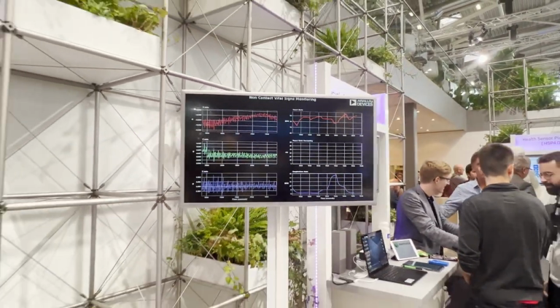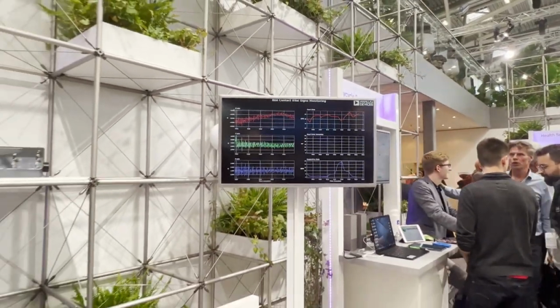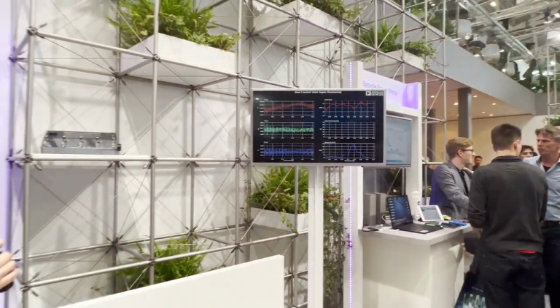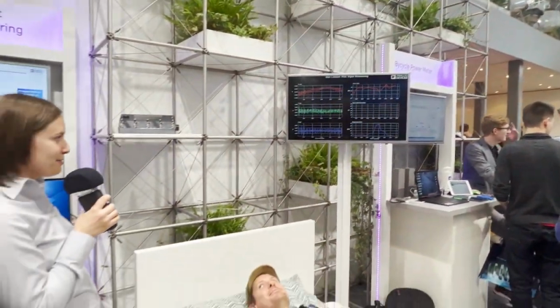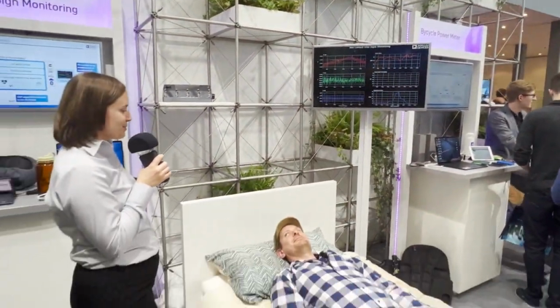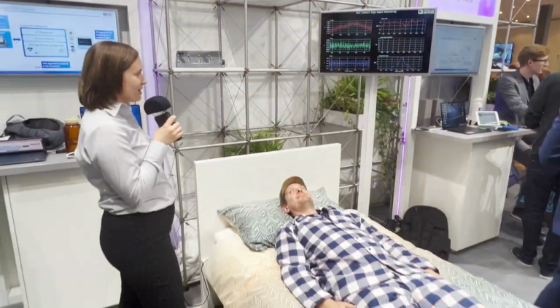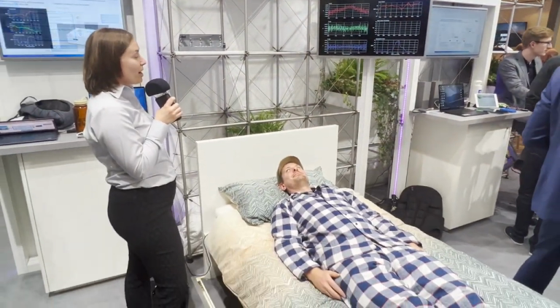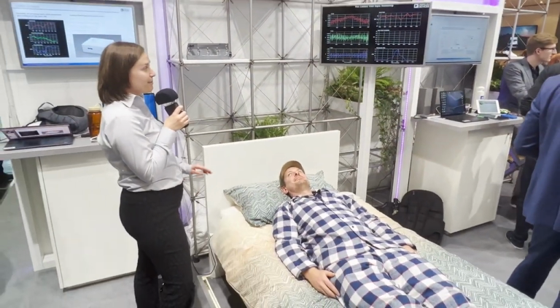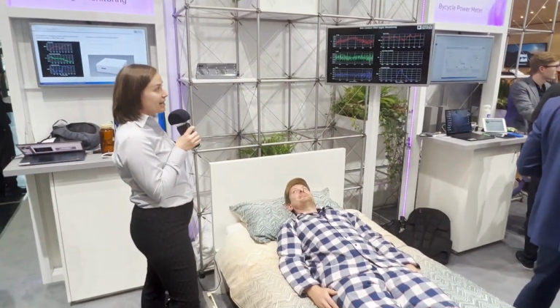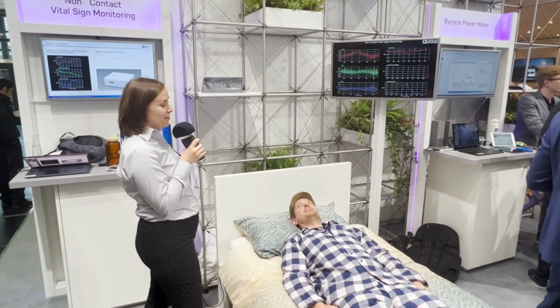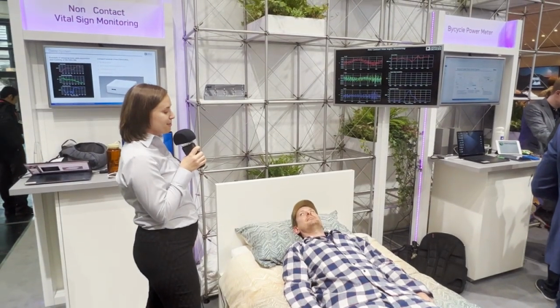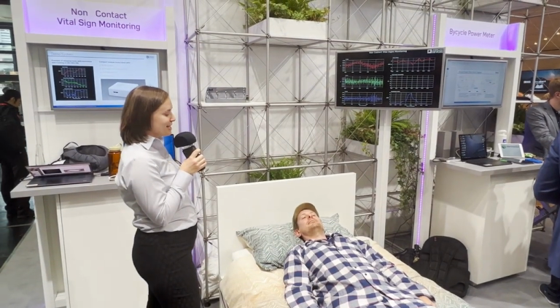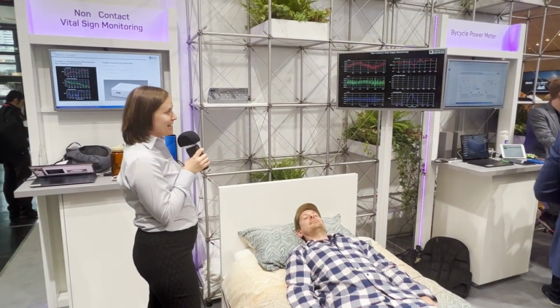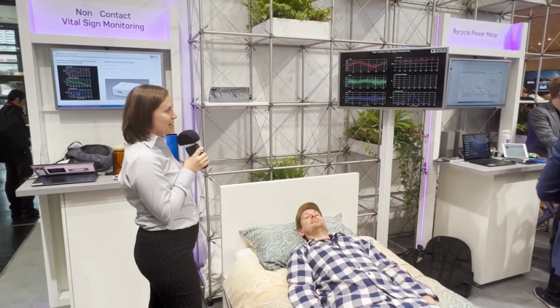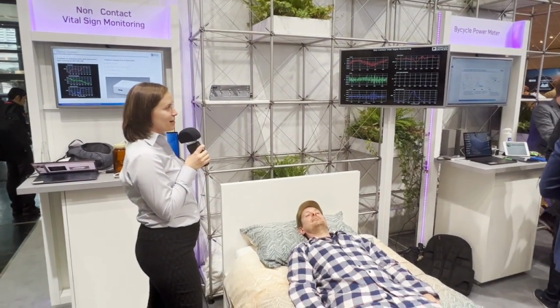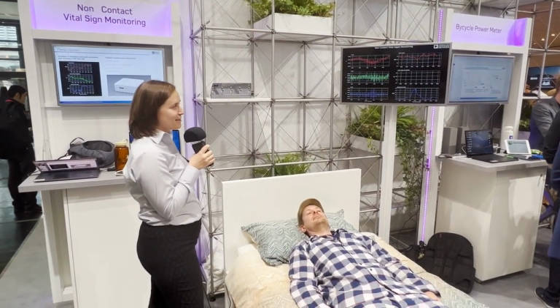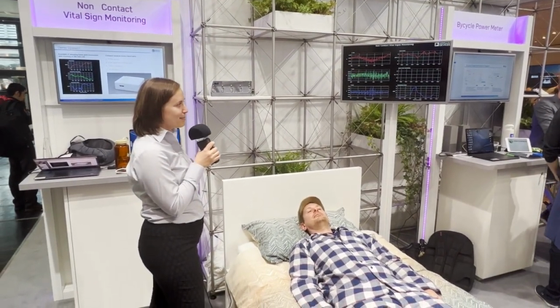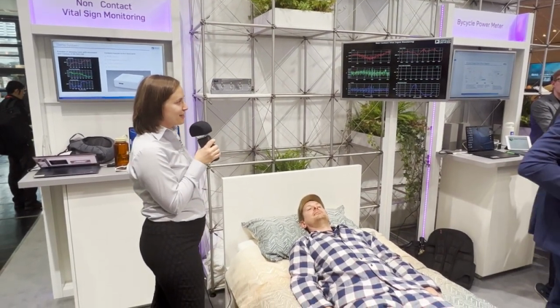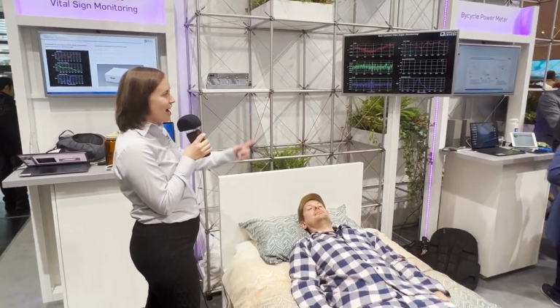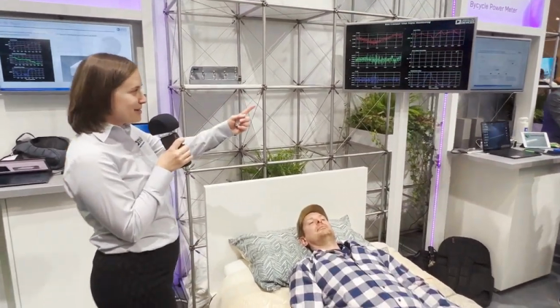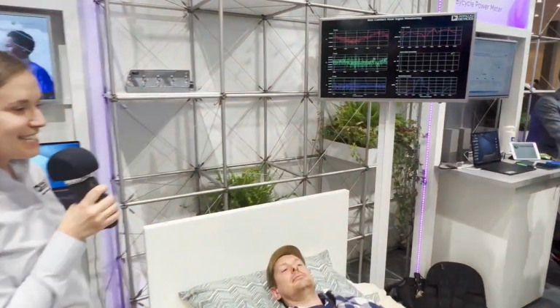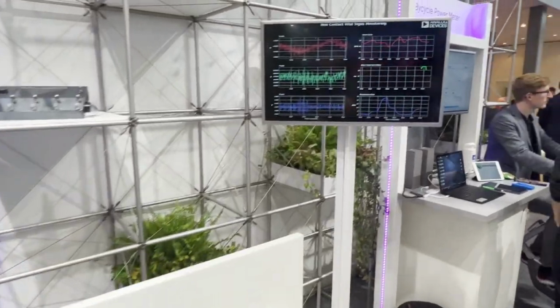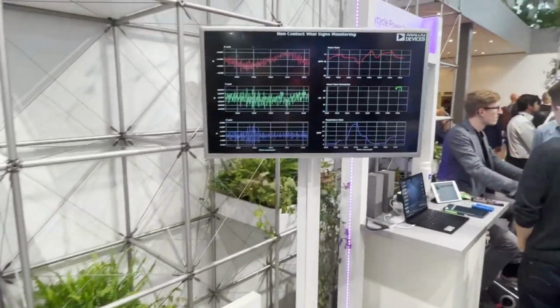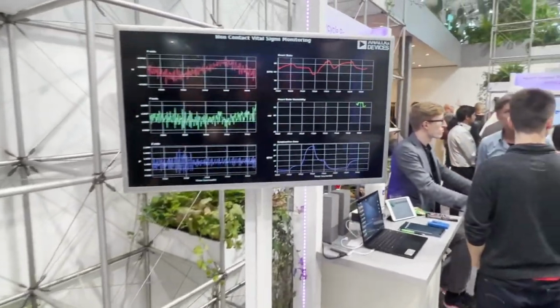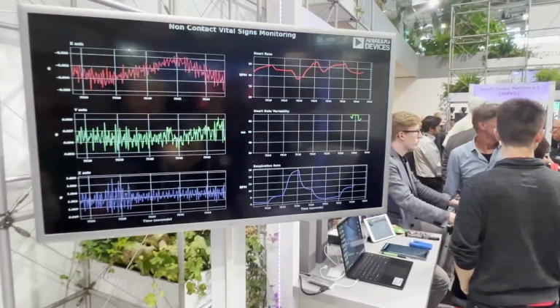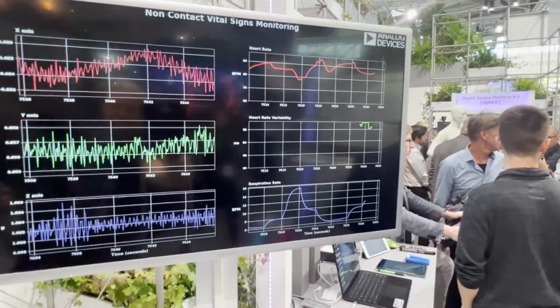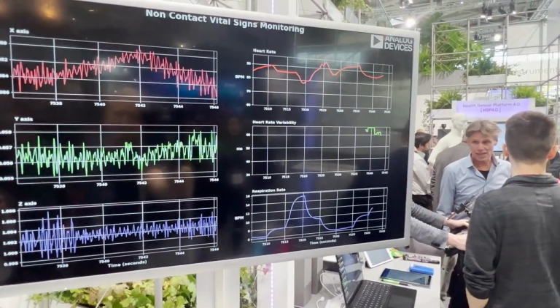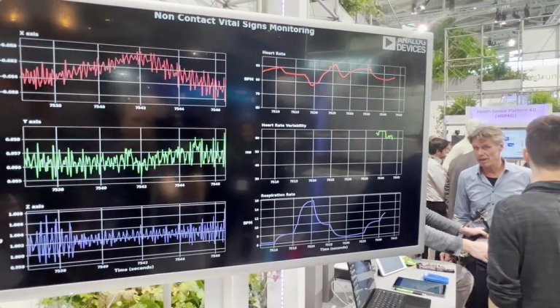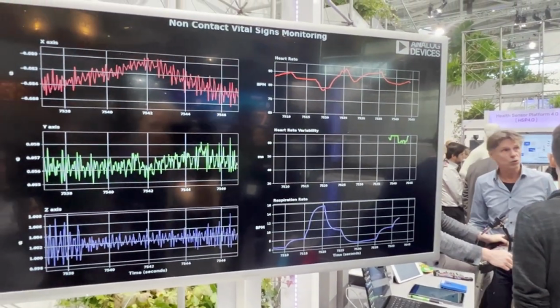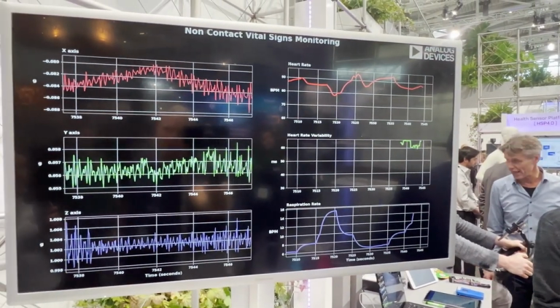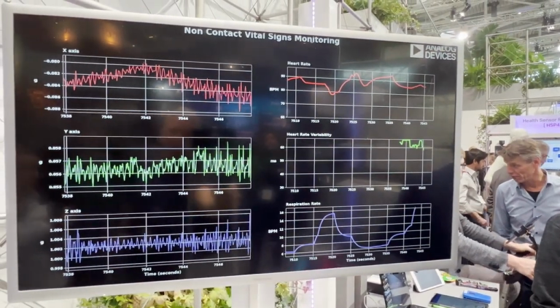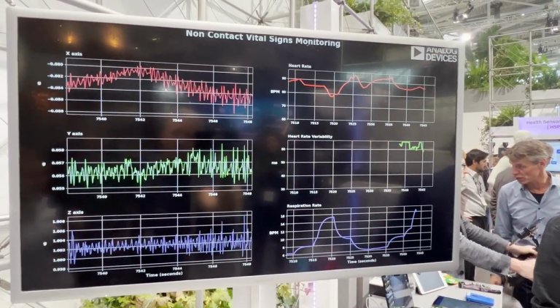I'll hand it back to you, though maybe we'll wait another few seconds to see if you get some heart rate variability up on the screen. Ah, now we see it. Your heart rate is quite elevated.